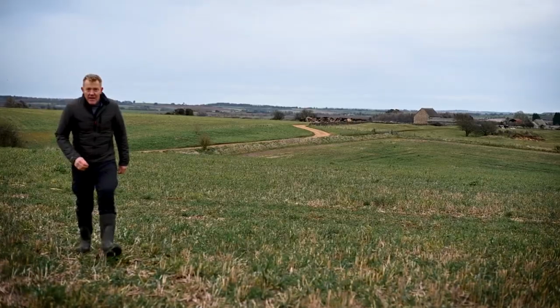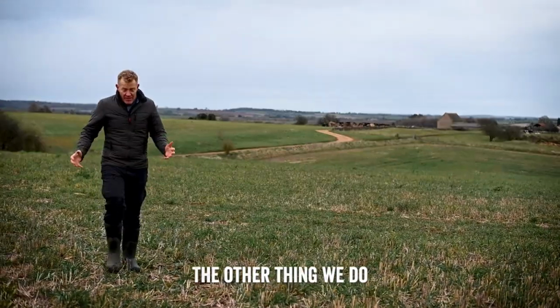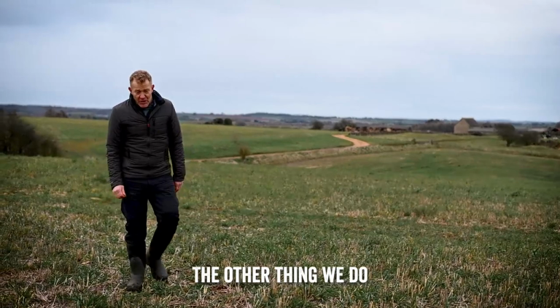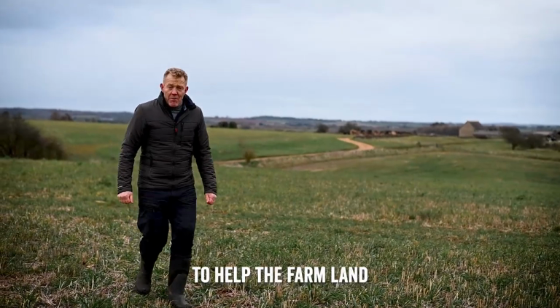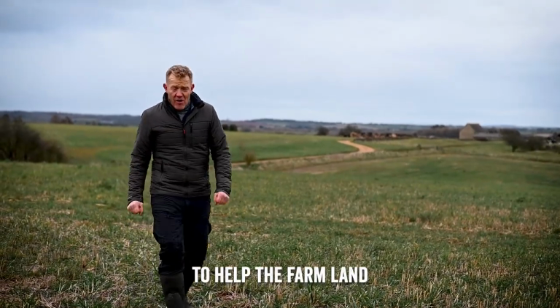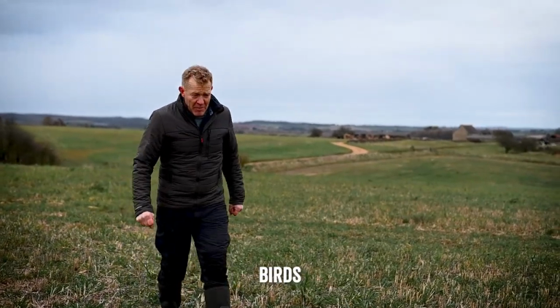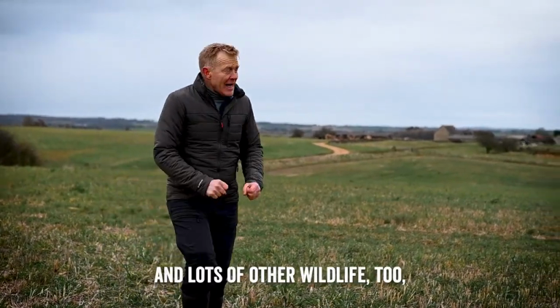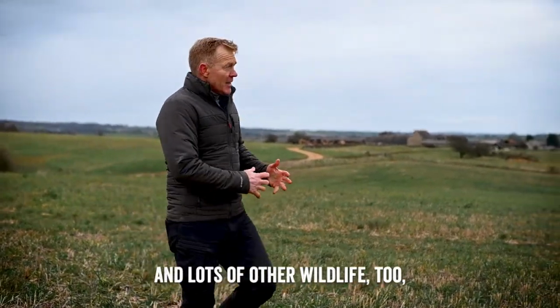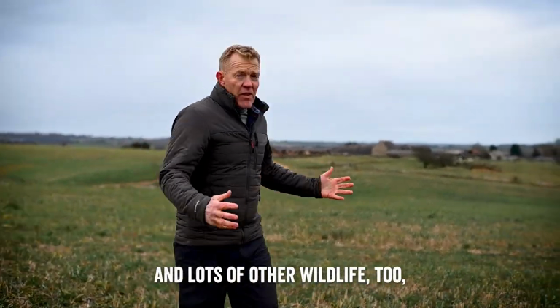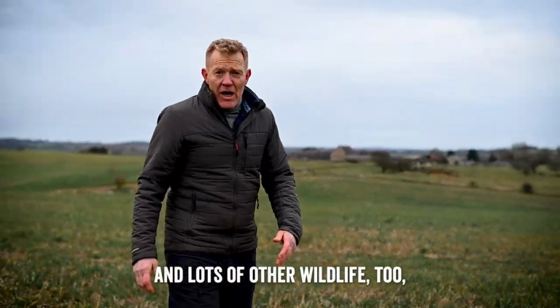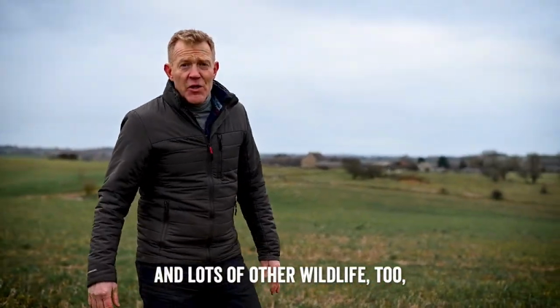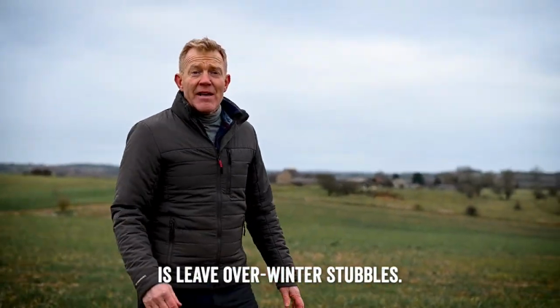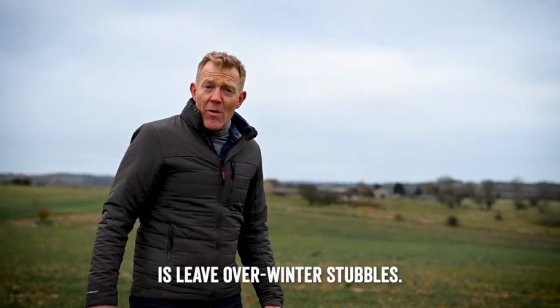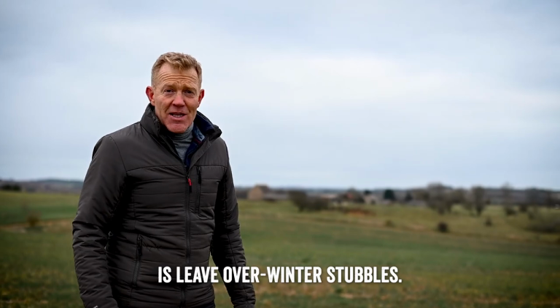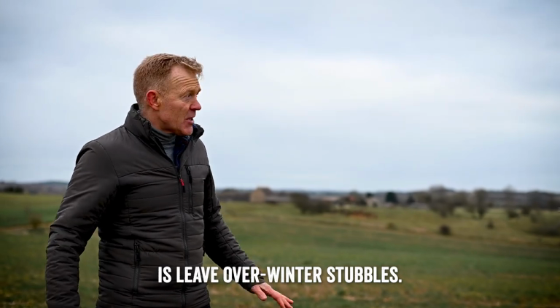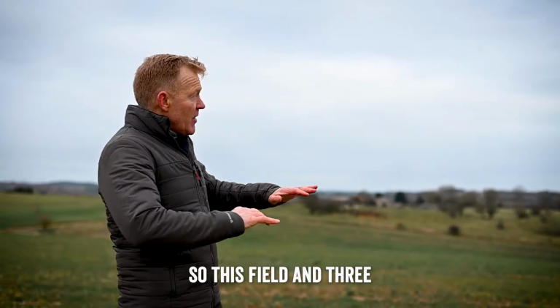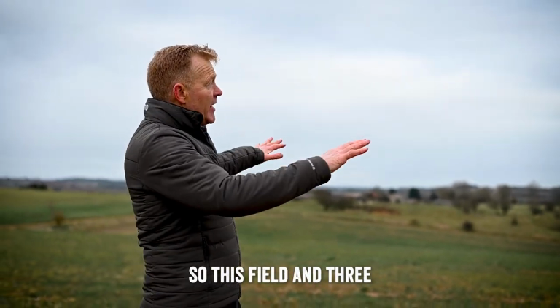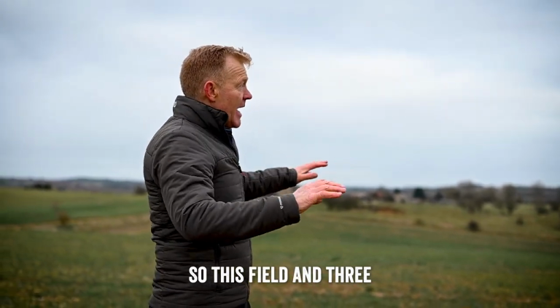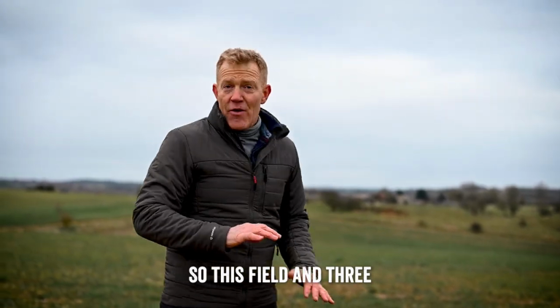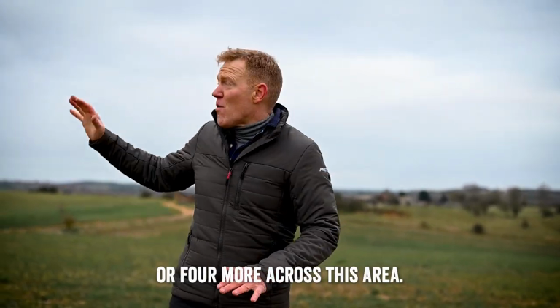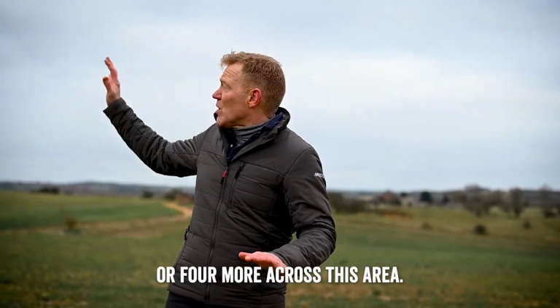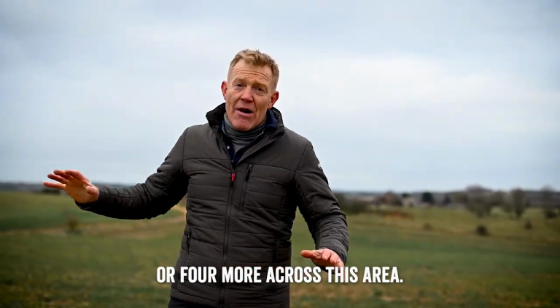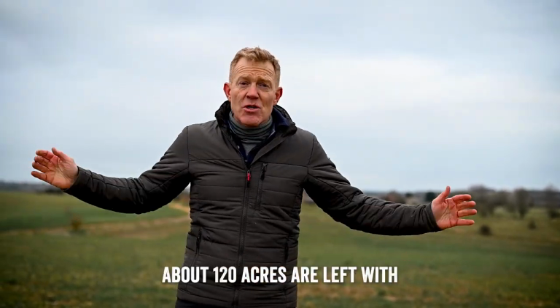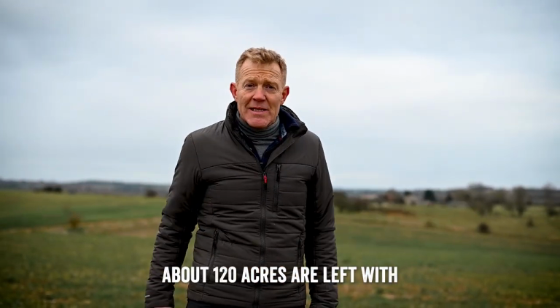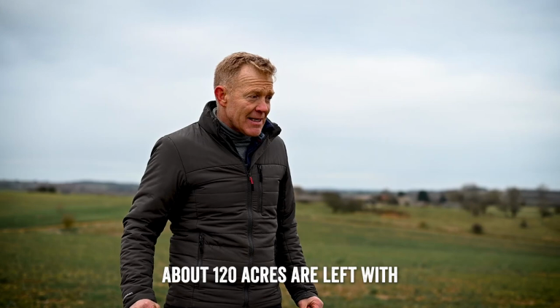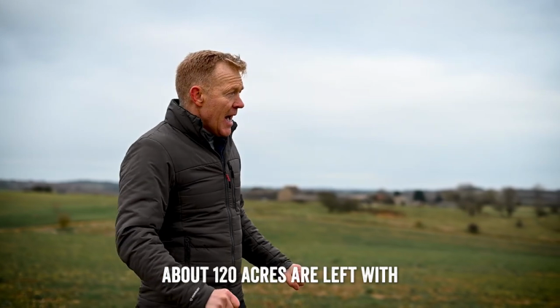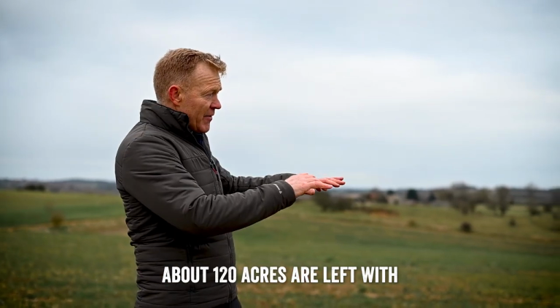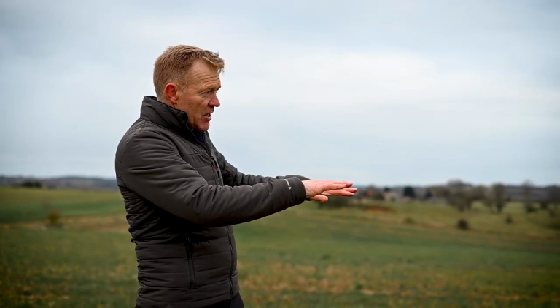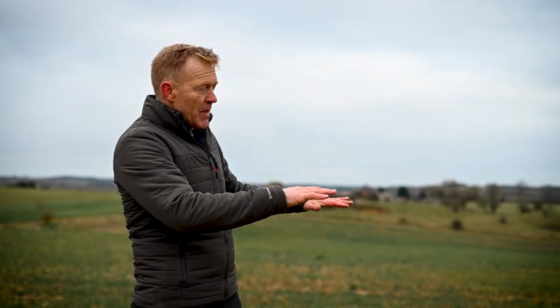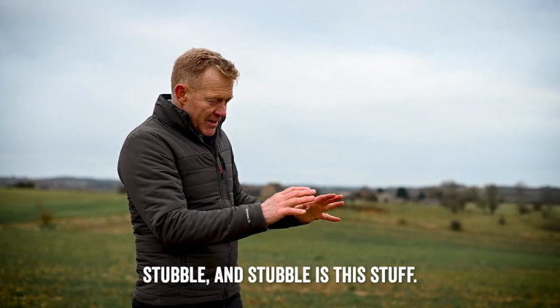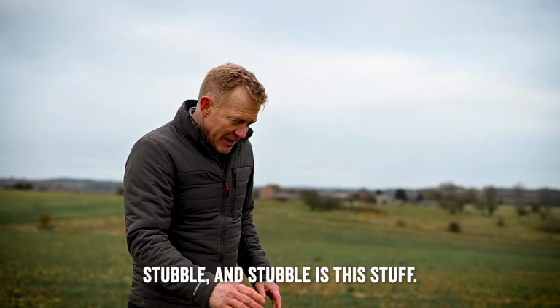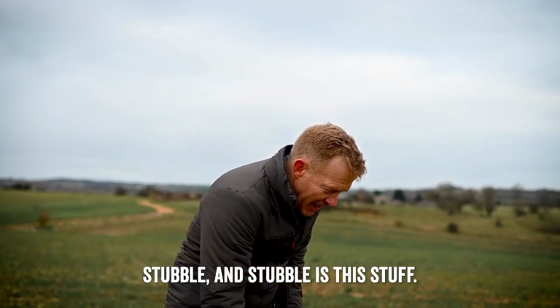The other thing we do to help the farmland birds and lots of other wildlife too is leave overwinter stubbles. So this field and three or four more across this area — about 120 acres — are left with stubble. And stubble is this stuff.